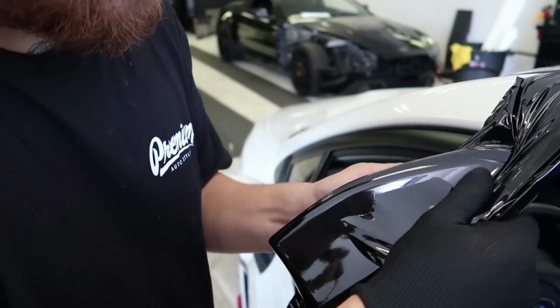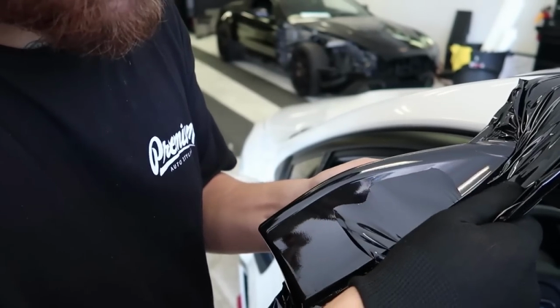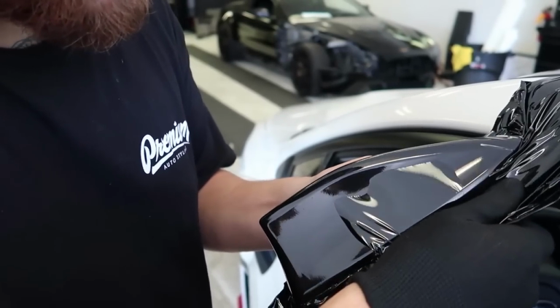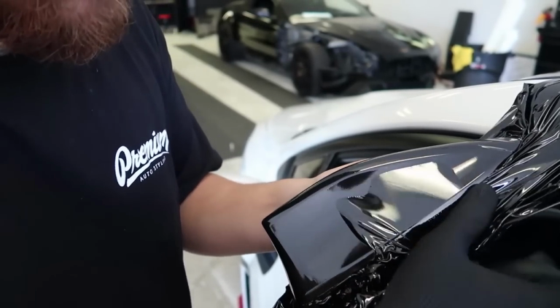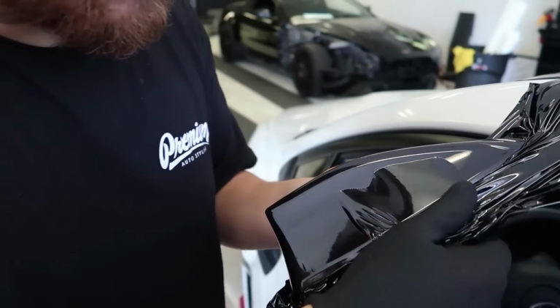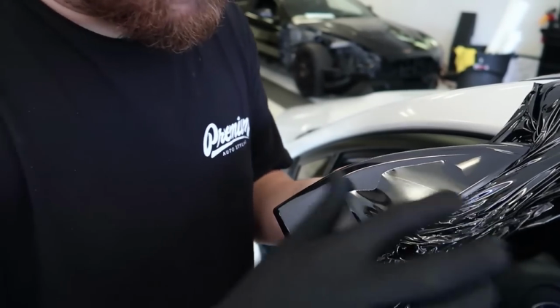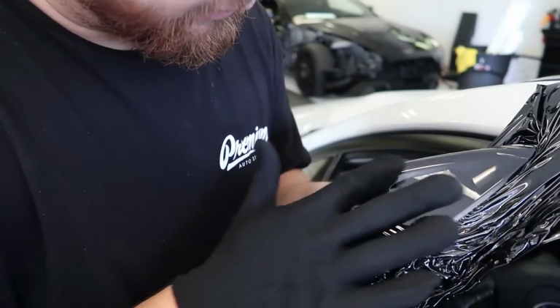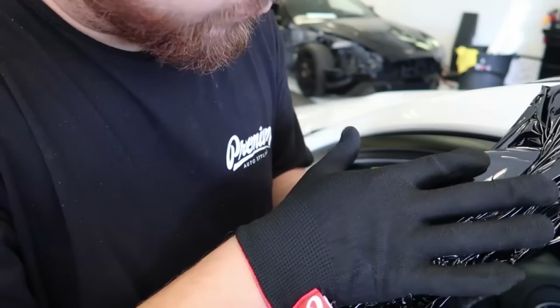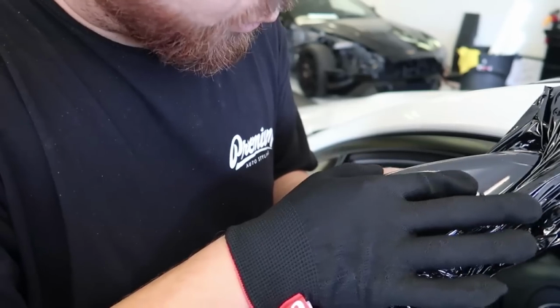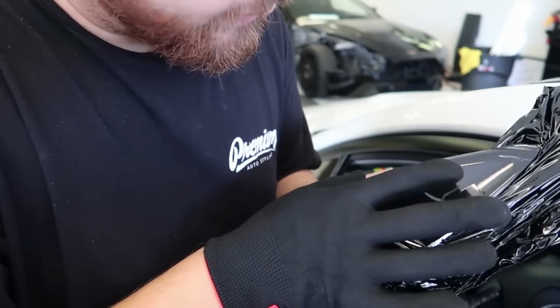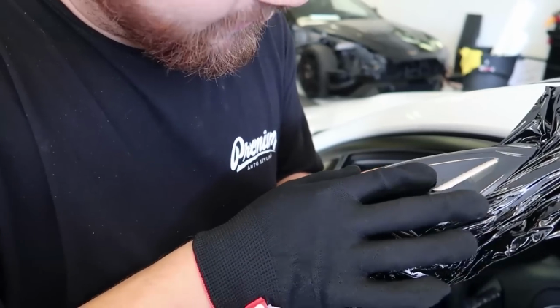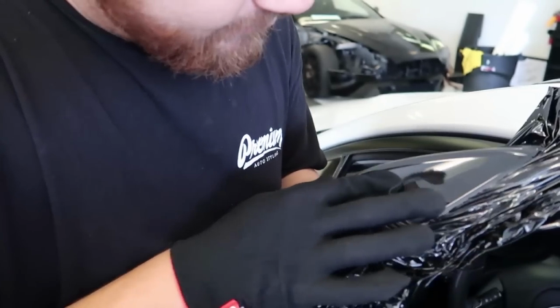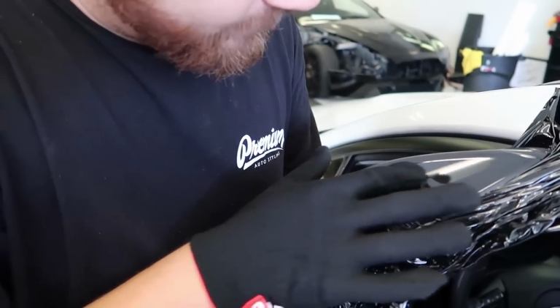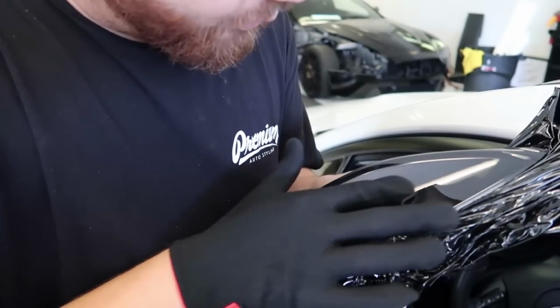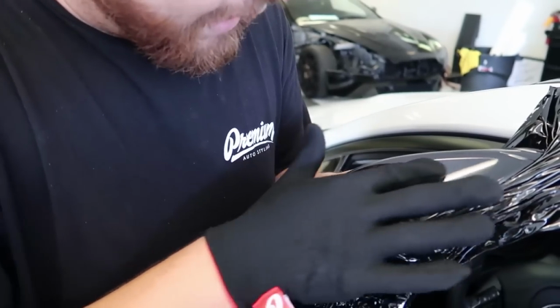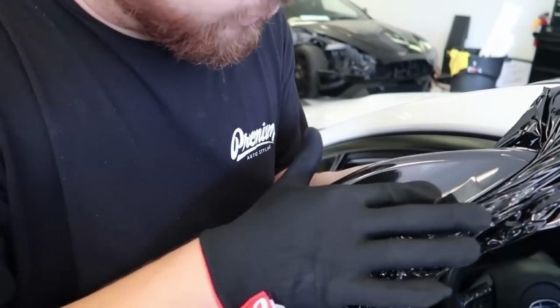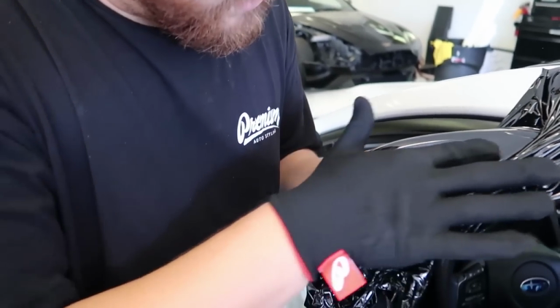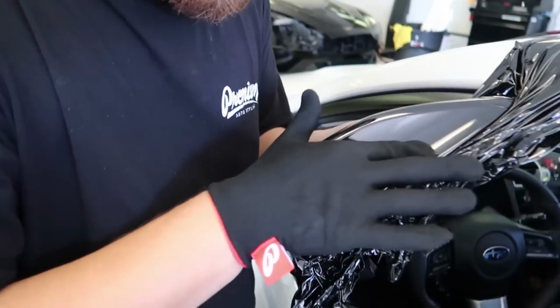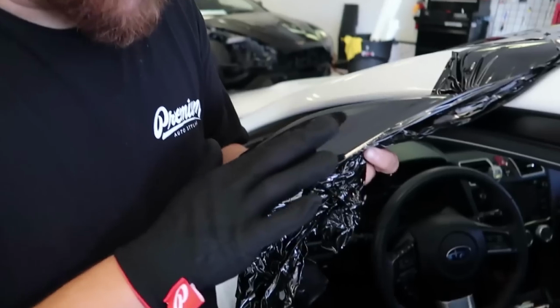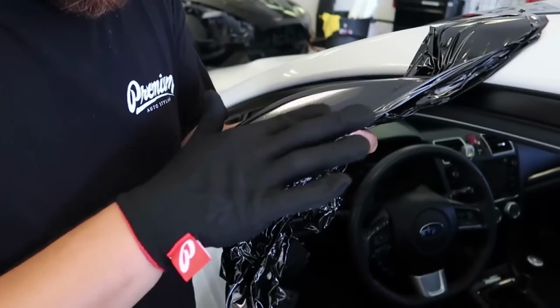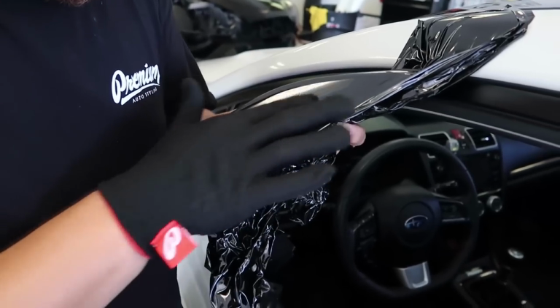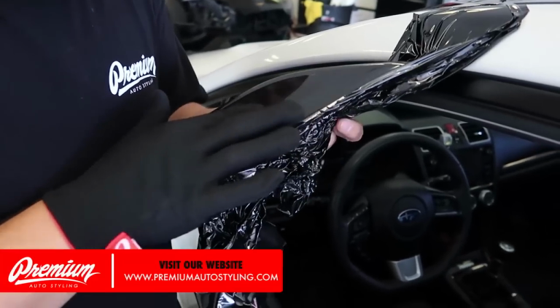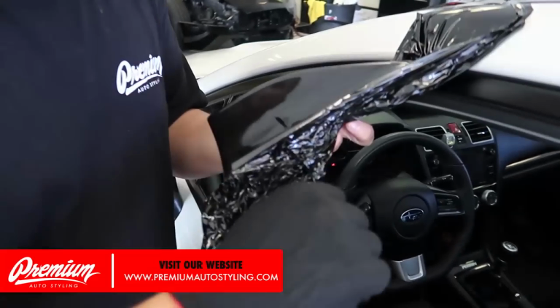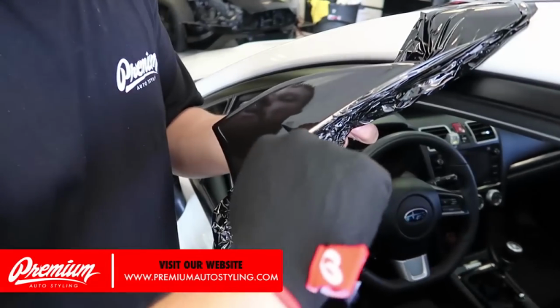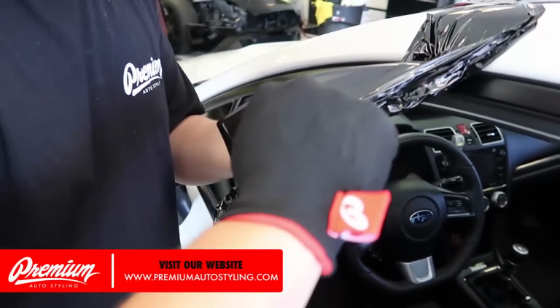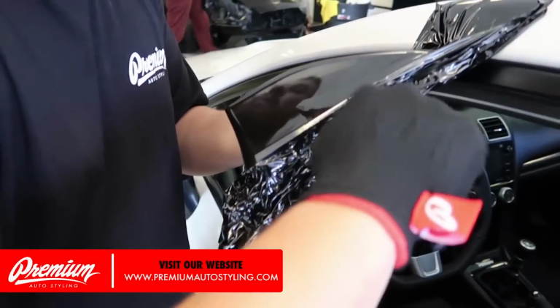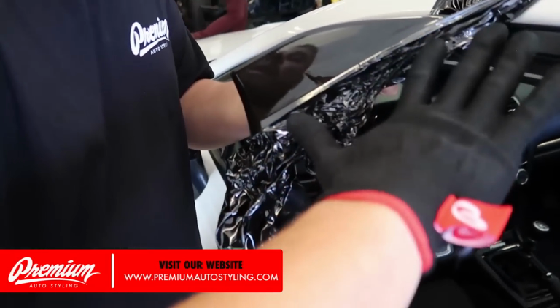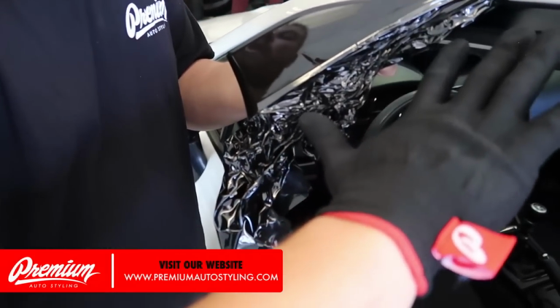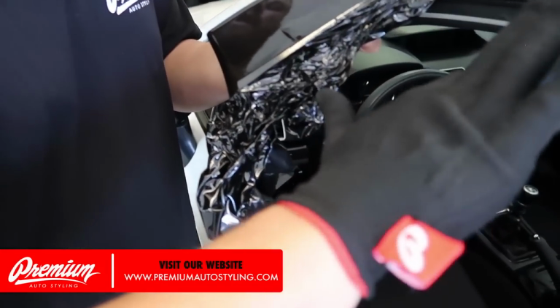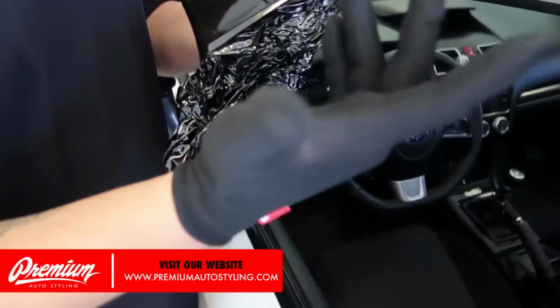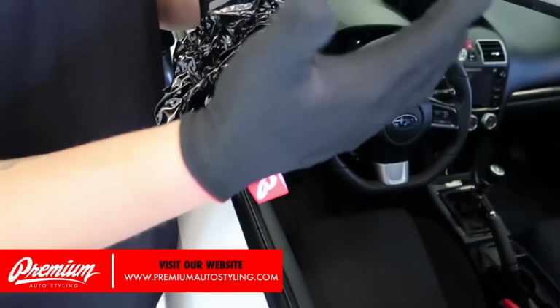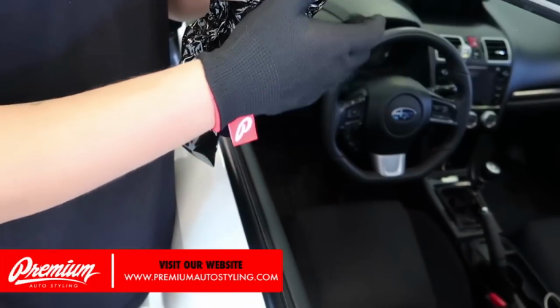I'm using a glove on this whole piece, so it's important to have a glove handy. The gloves are on our website — these brand new premium branded gloves. They work really well.